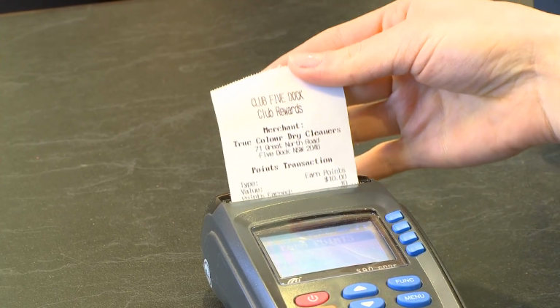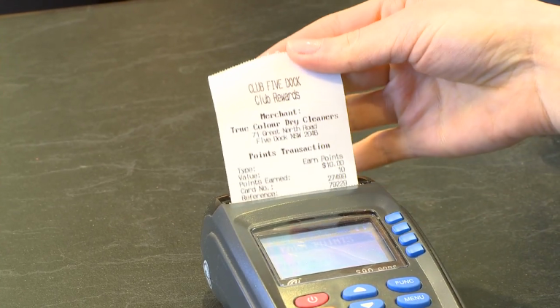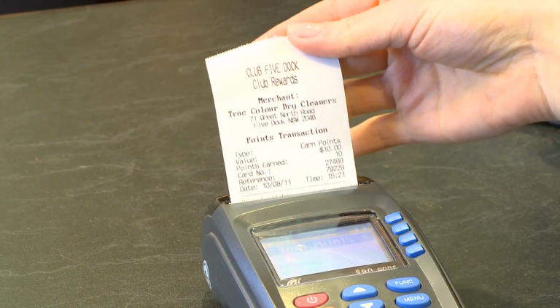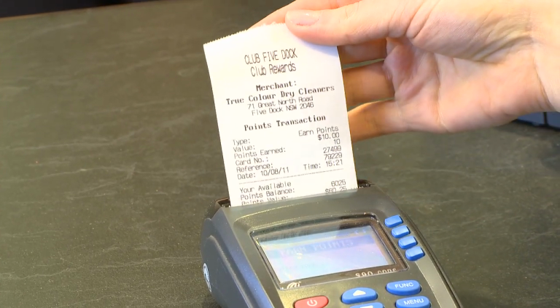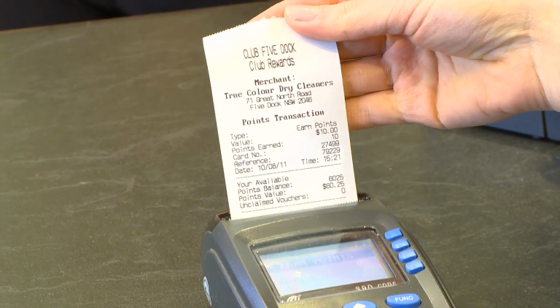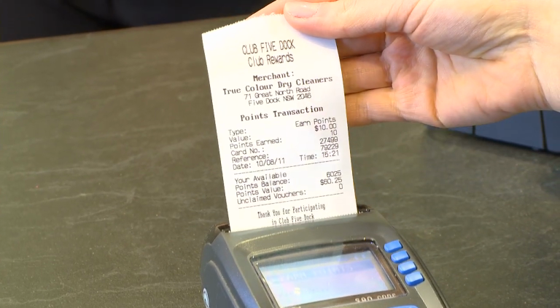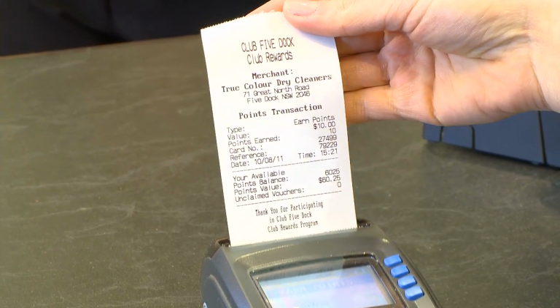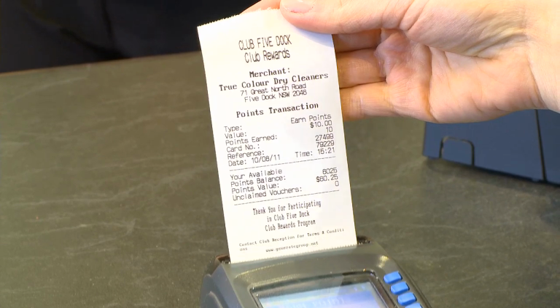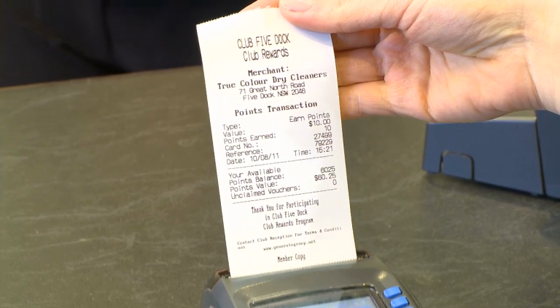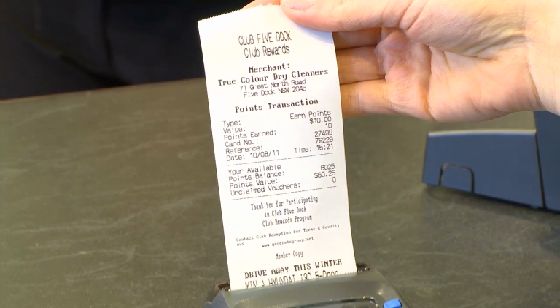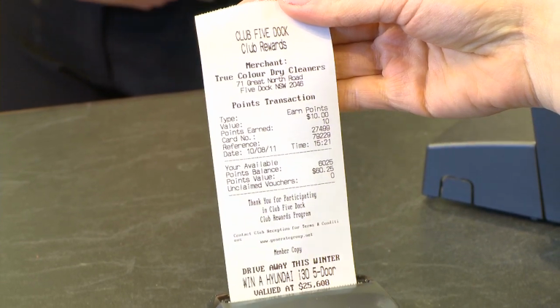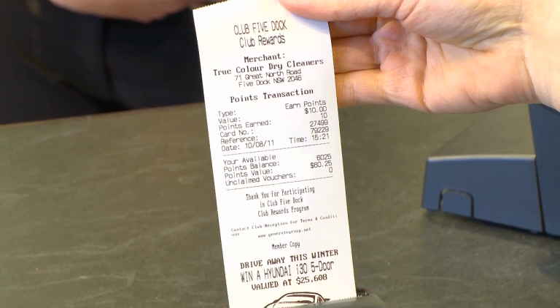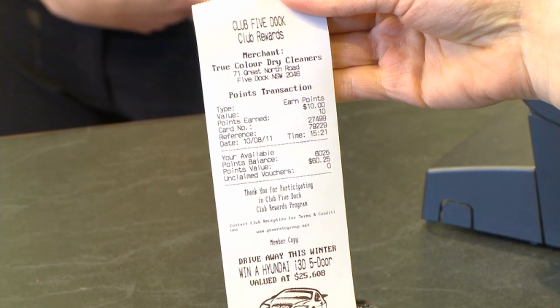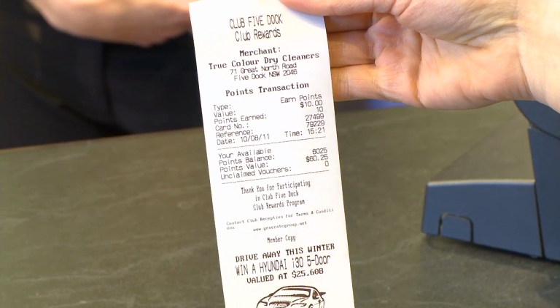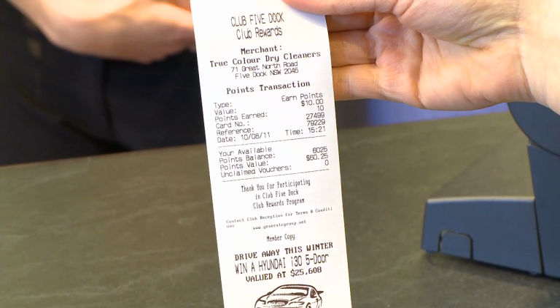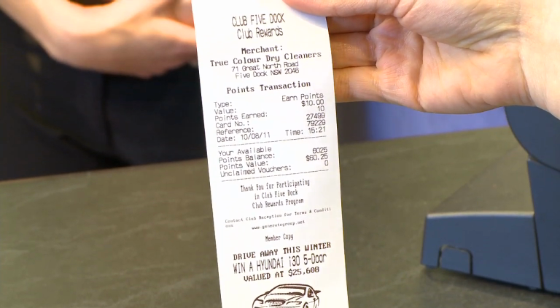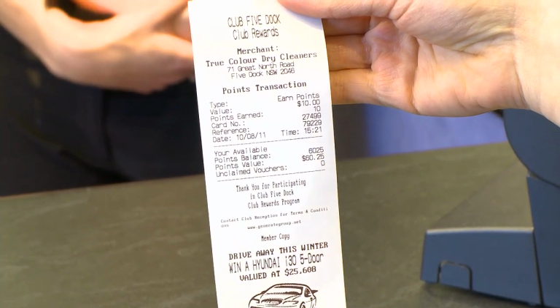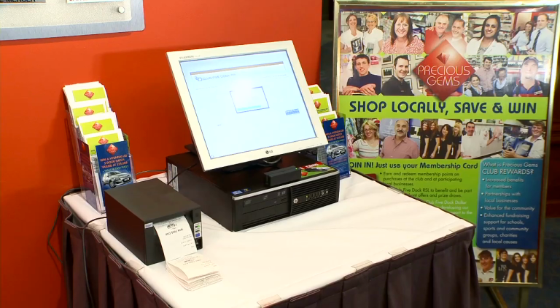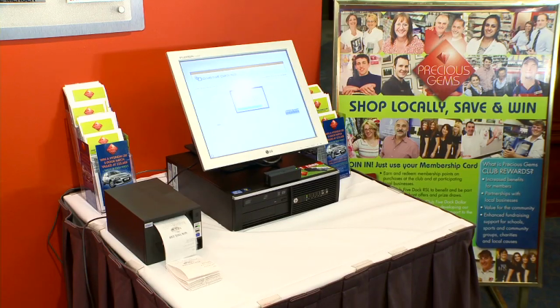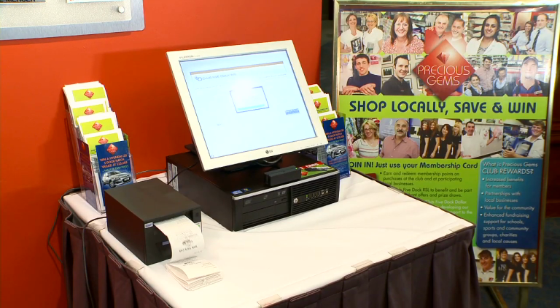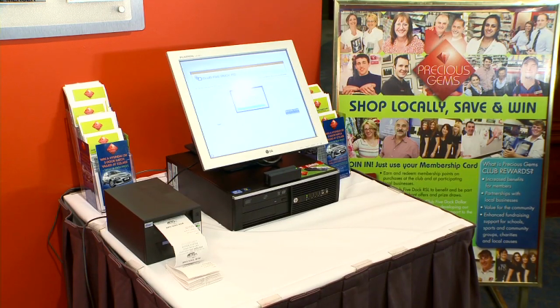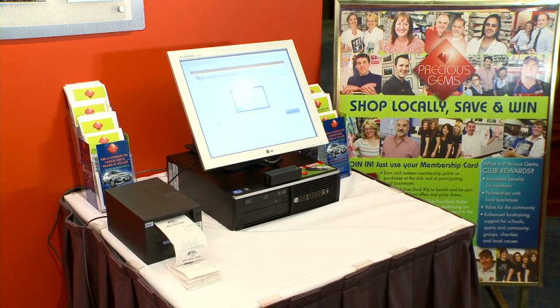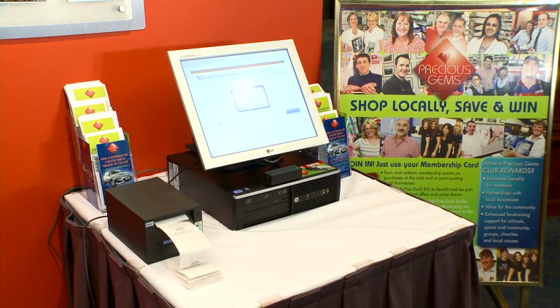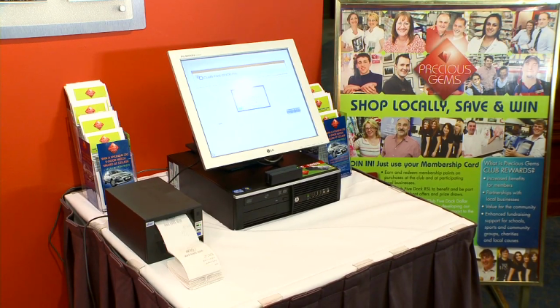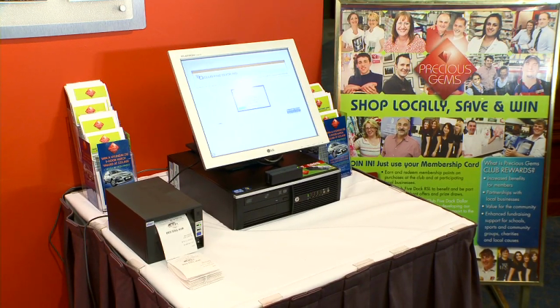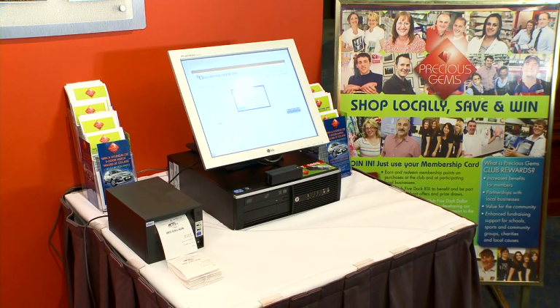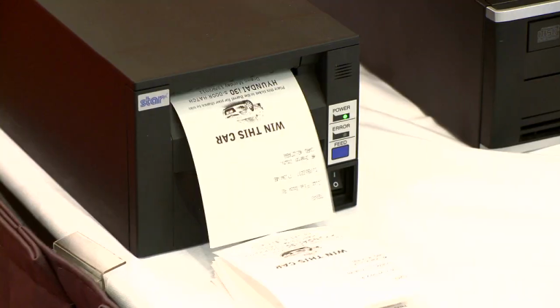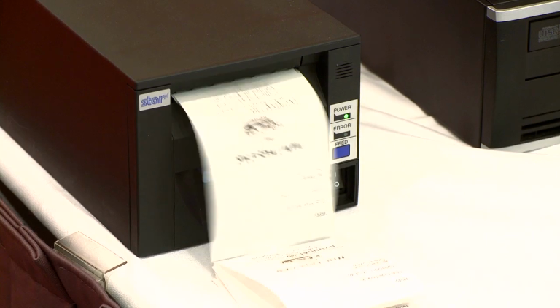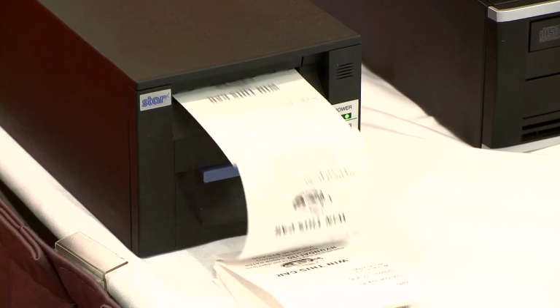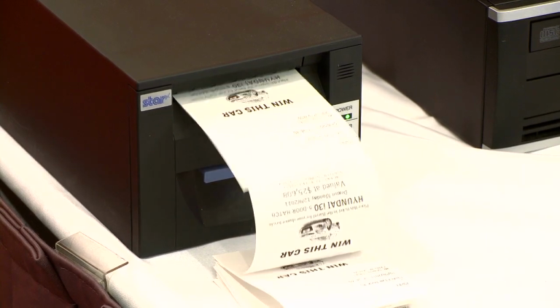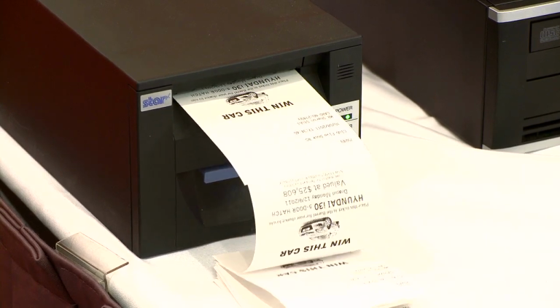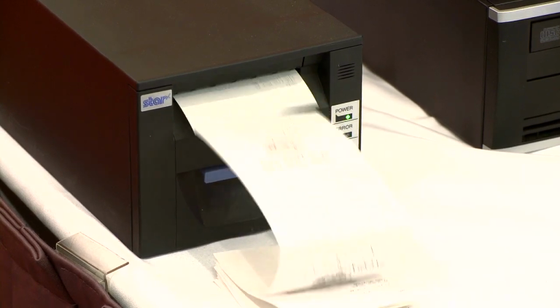To find out how many points you have and what they are worth, see the details listed on any transaction receipt or swipe your card at the Club Rewards kiosk within Club 5 Dock RSL.